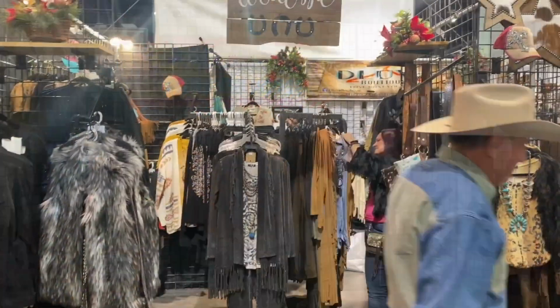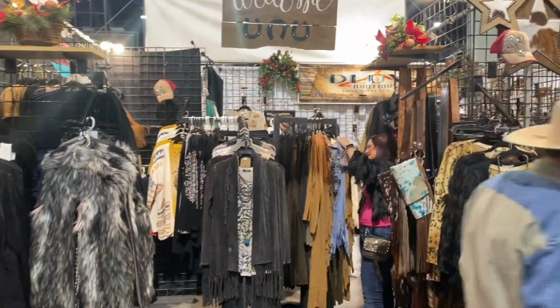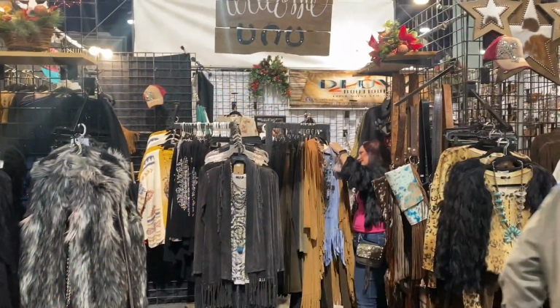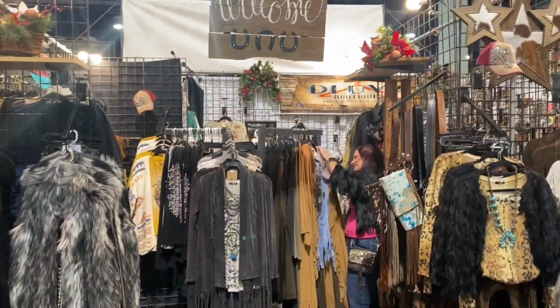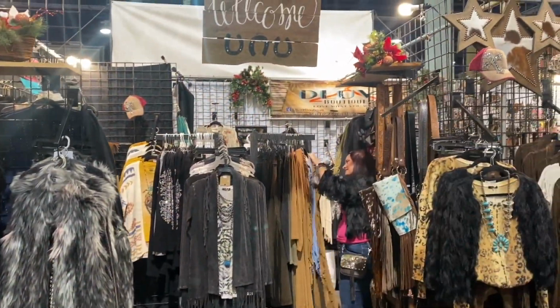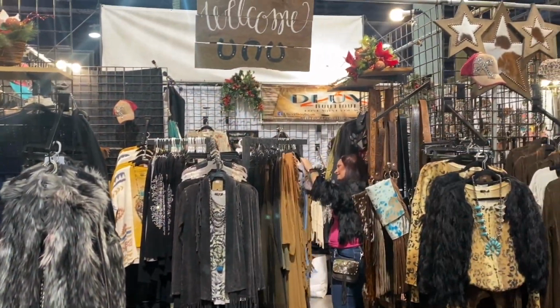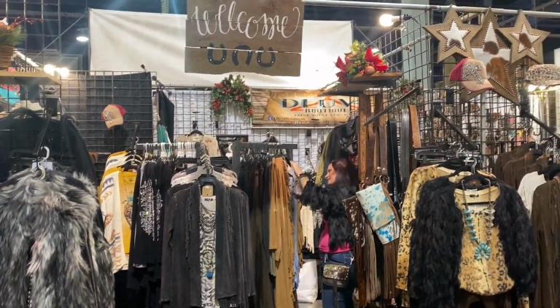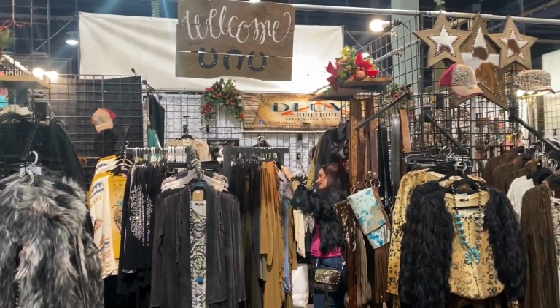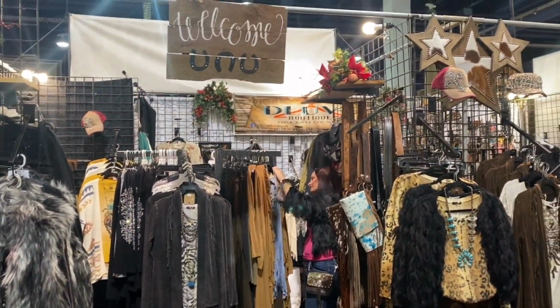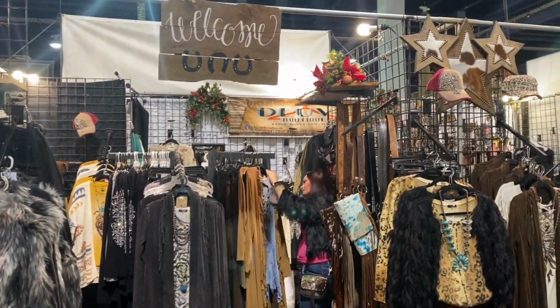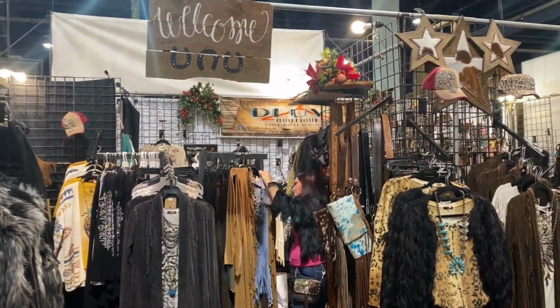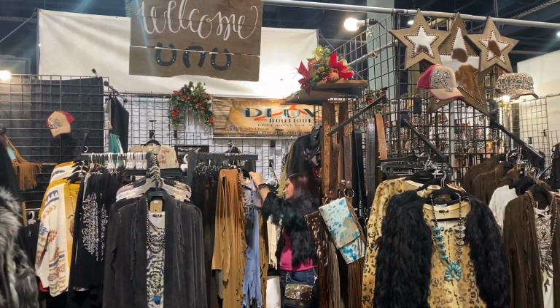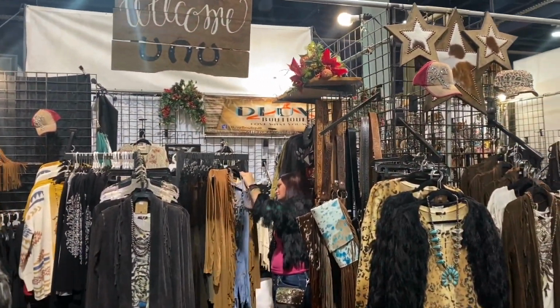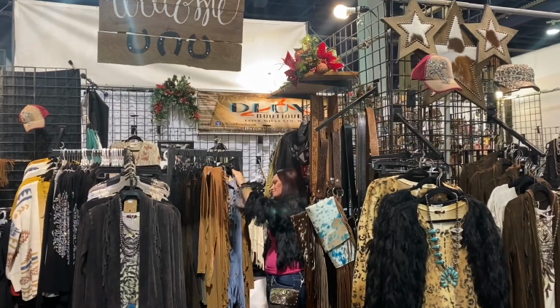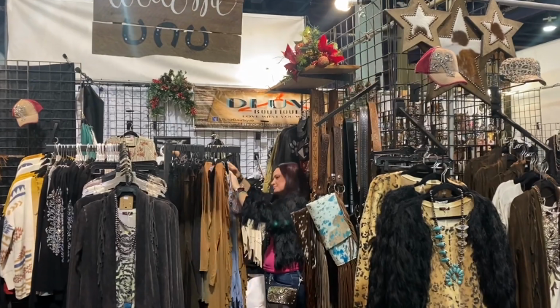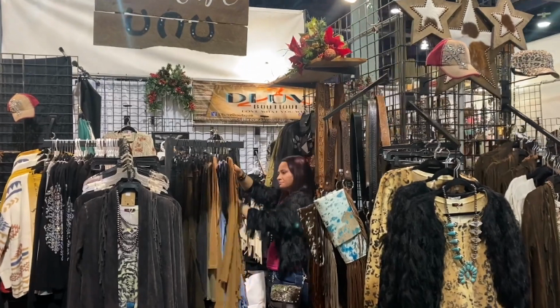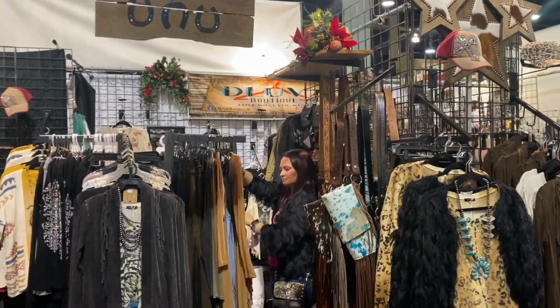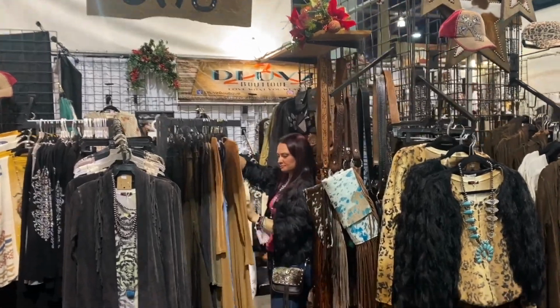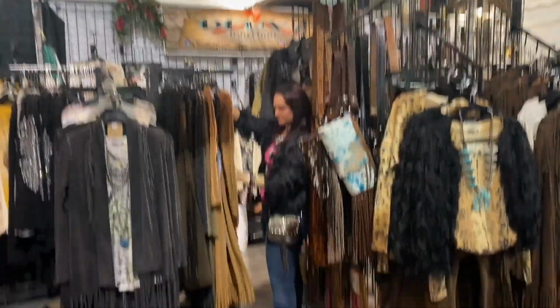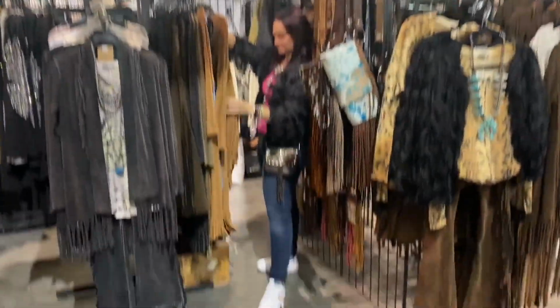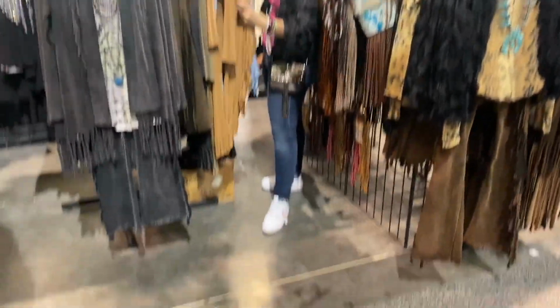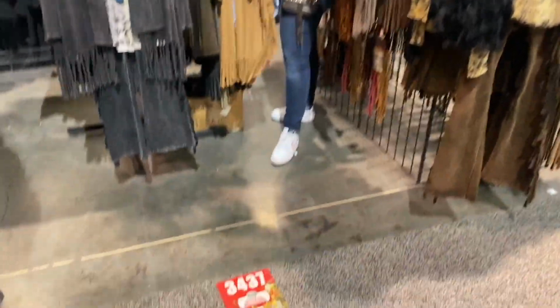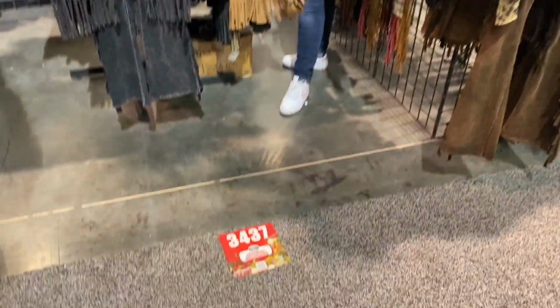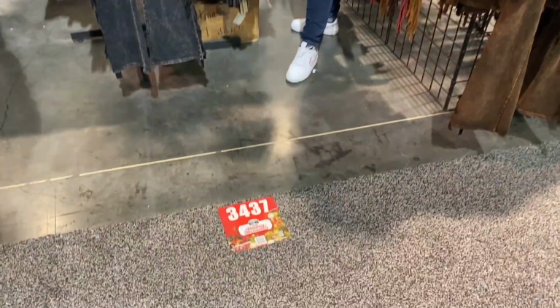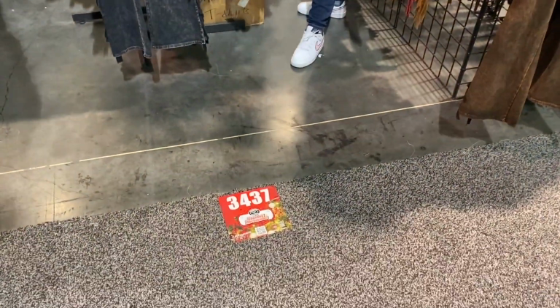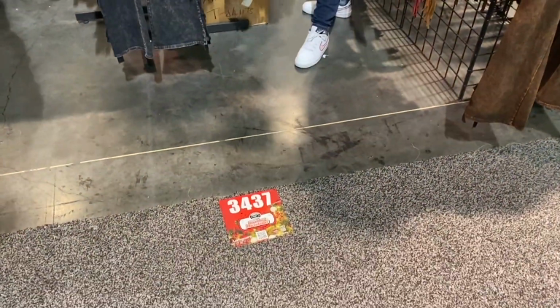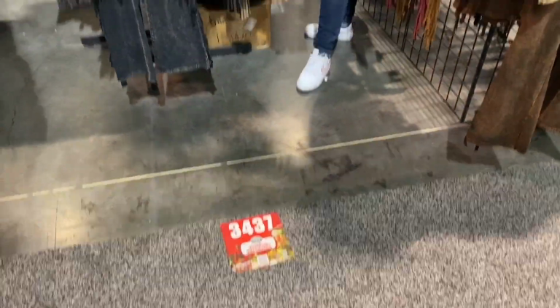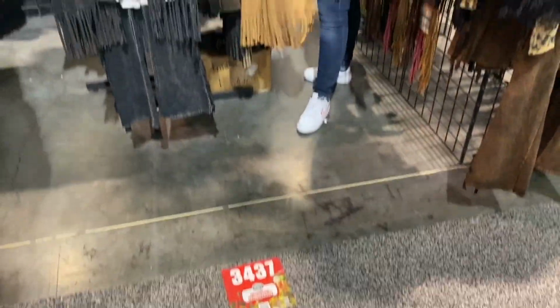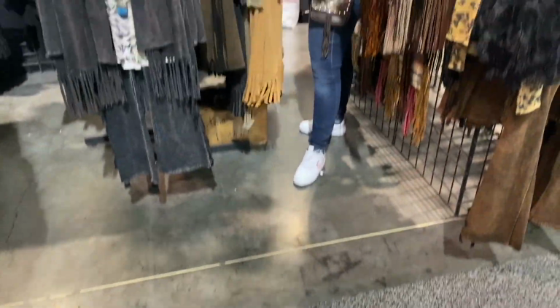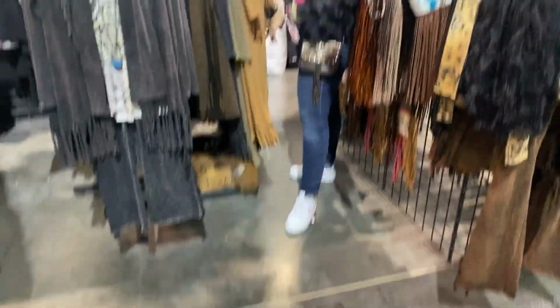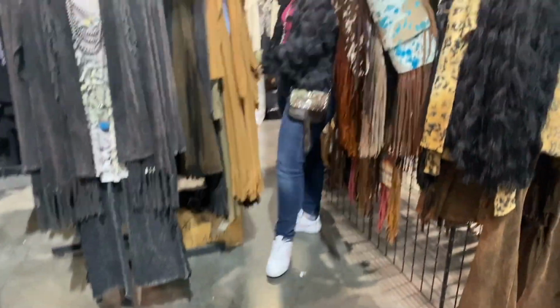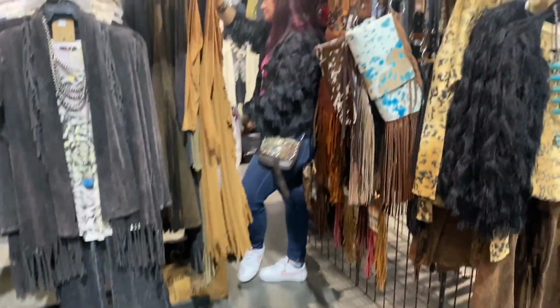A super cute store here at Cowboy Christmas is called D Loves Boutique. They are at booth 3437 and you have to check them out.